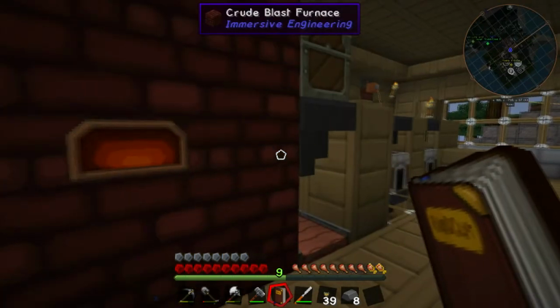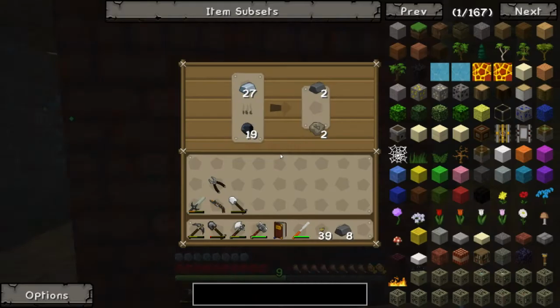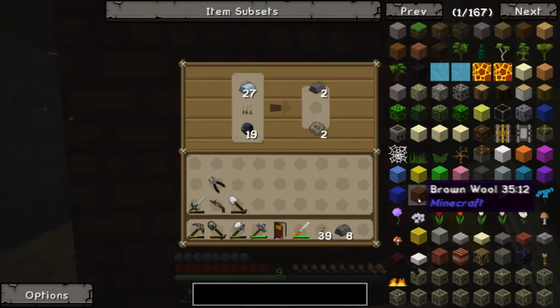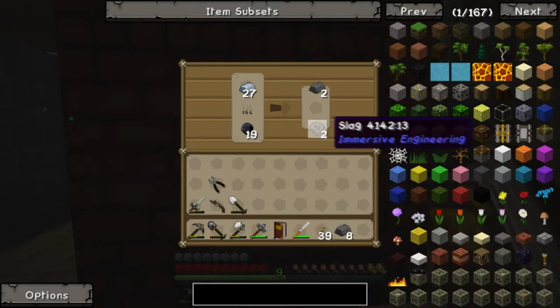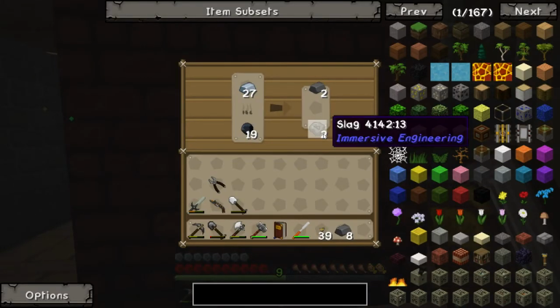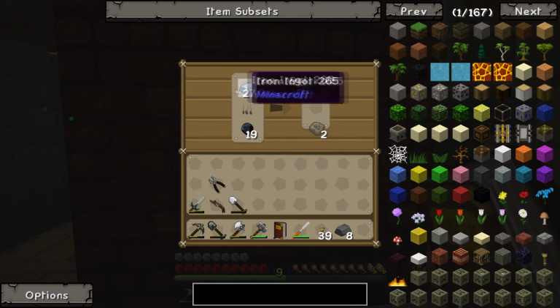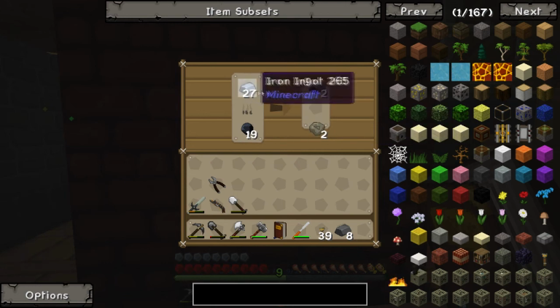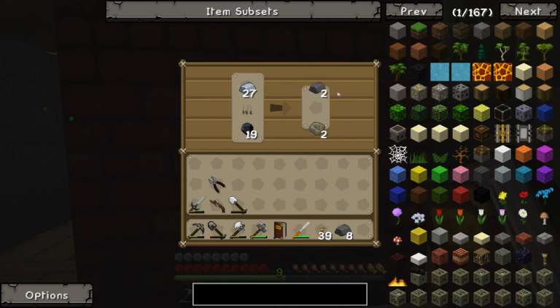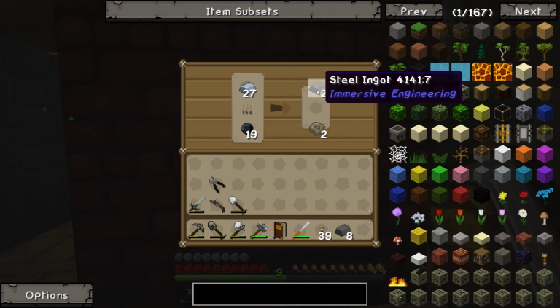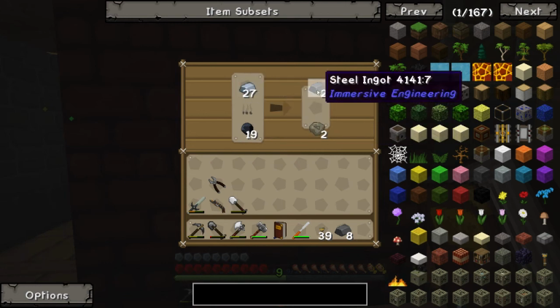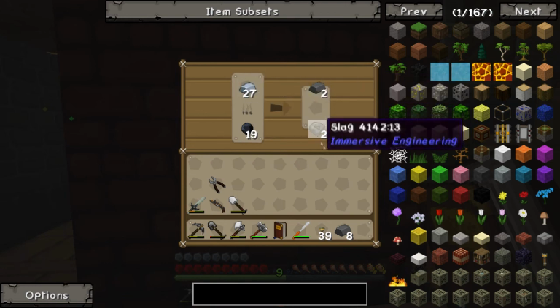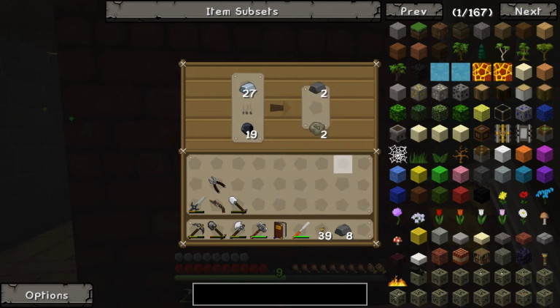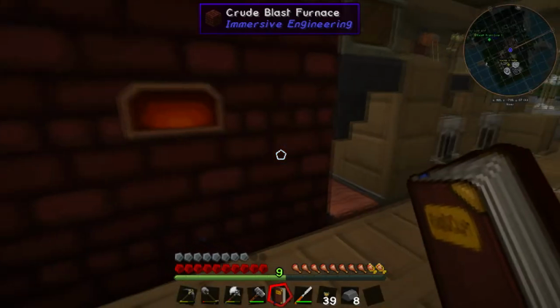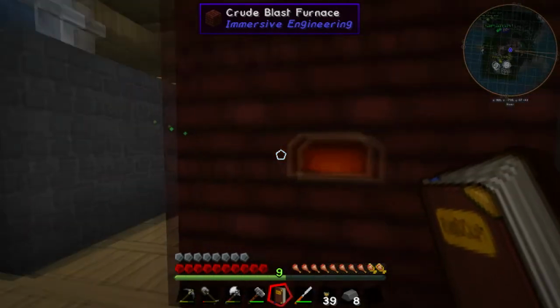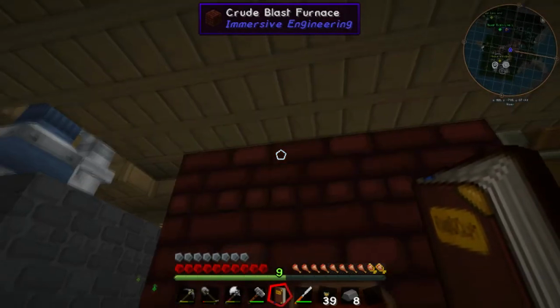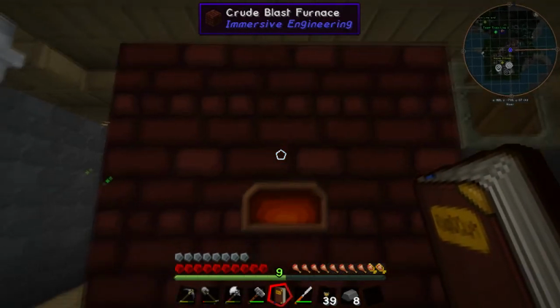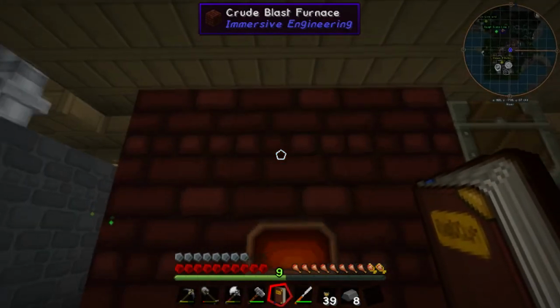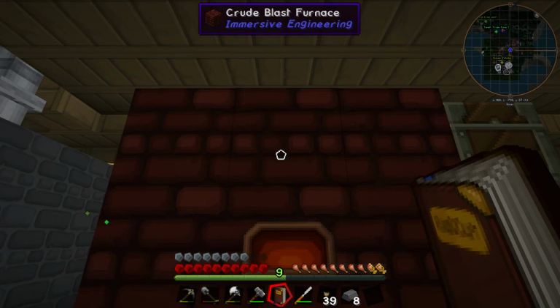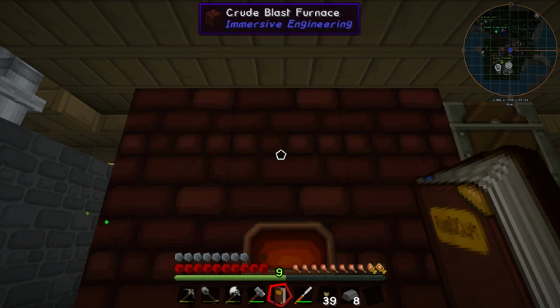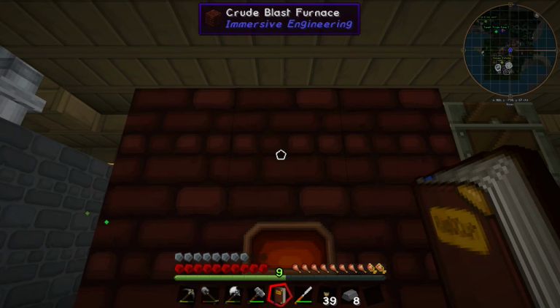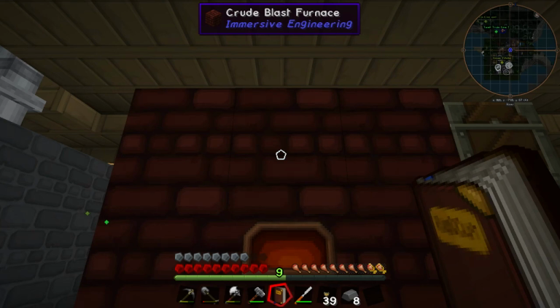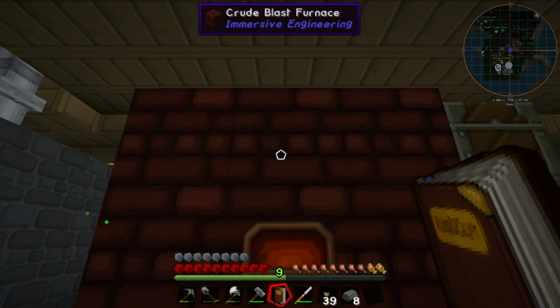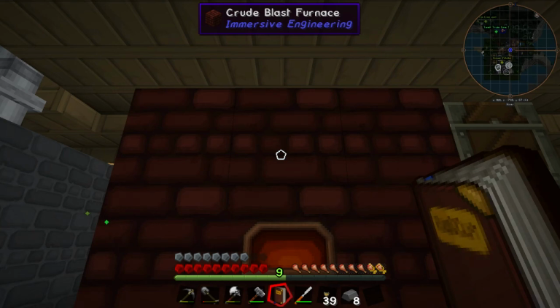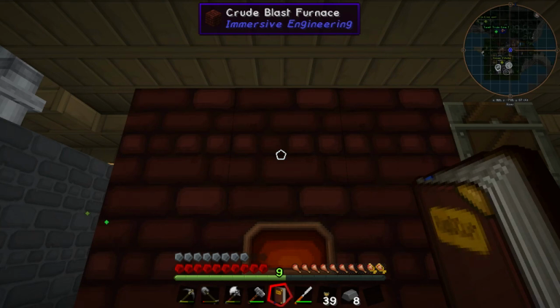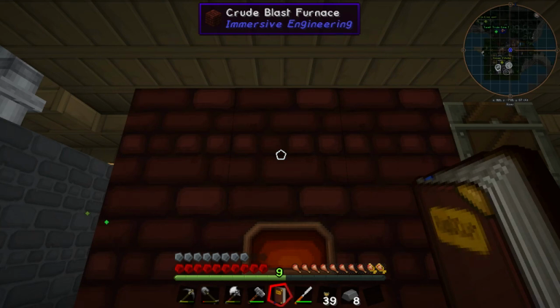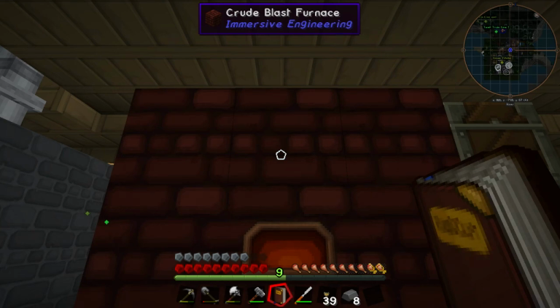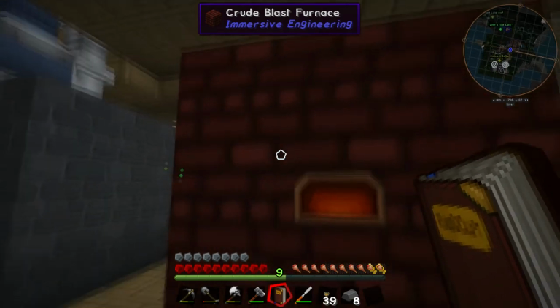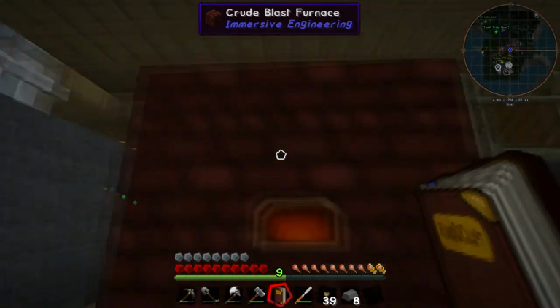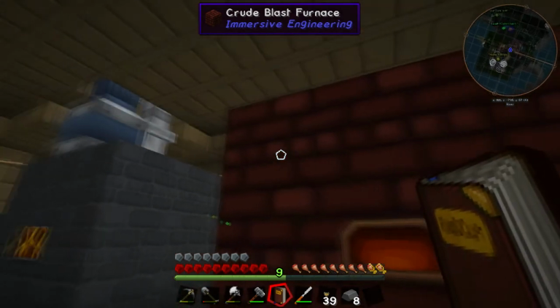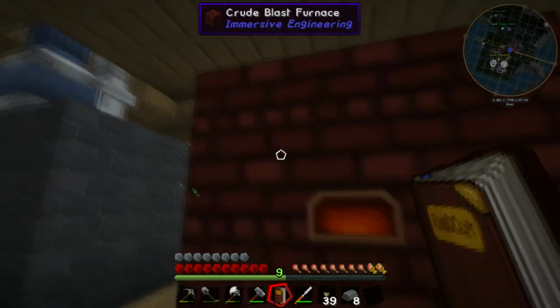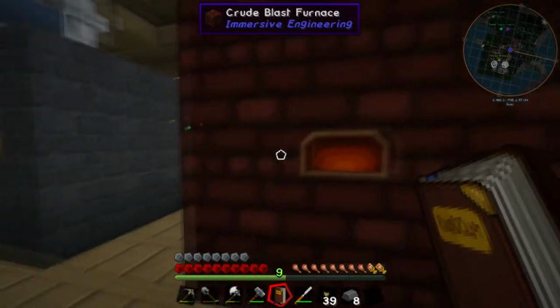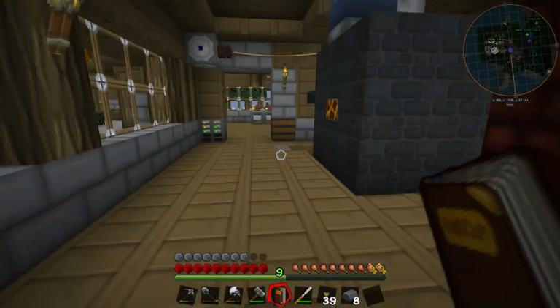You can see I'm still making some steel here. I got plenty of steel for this. And as you can tell, up in the little tooltip up there, it says Crude Blast Furnace — Immersive Engineering. So what we want to do is actually upgrade this today.